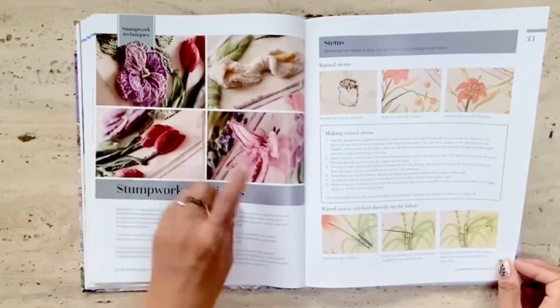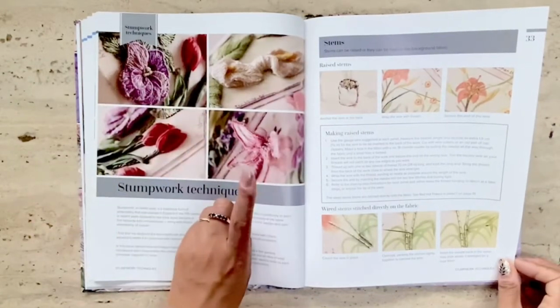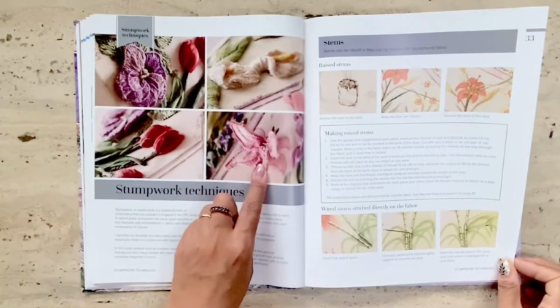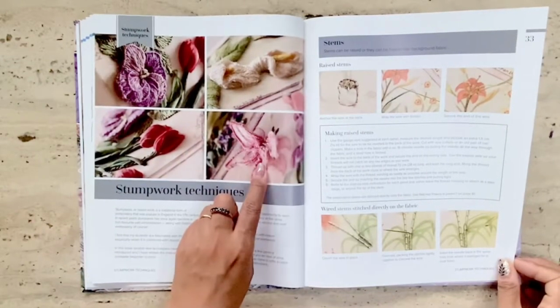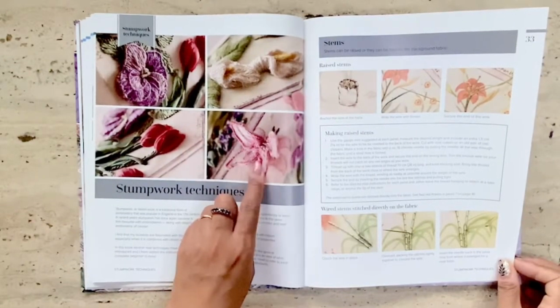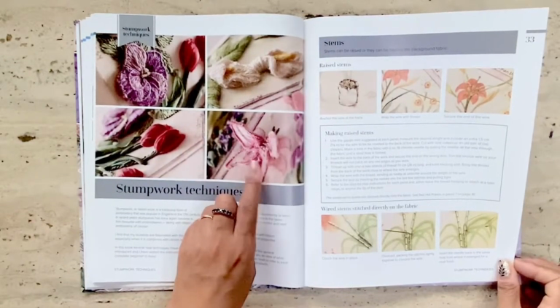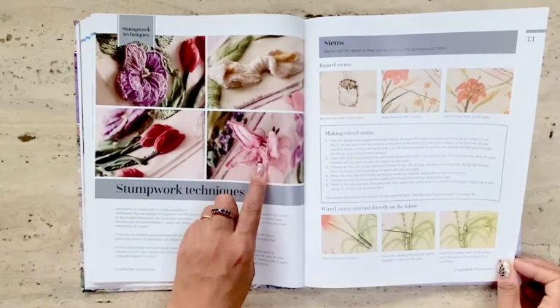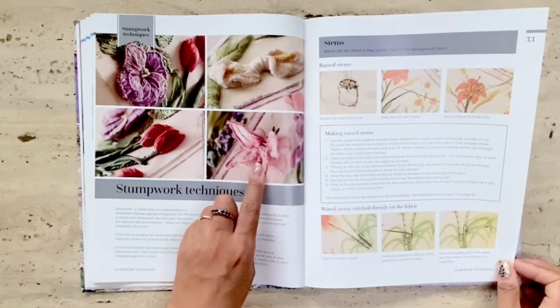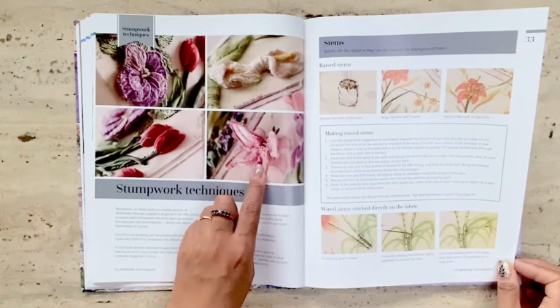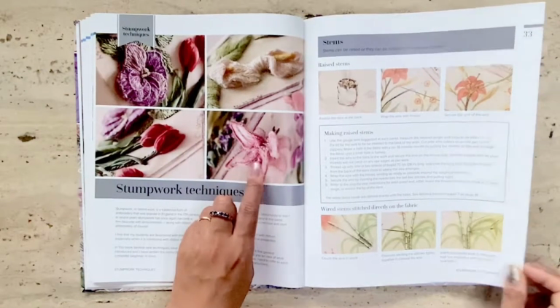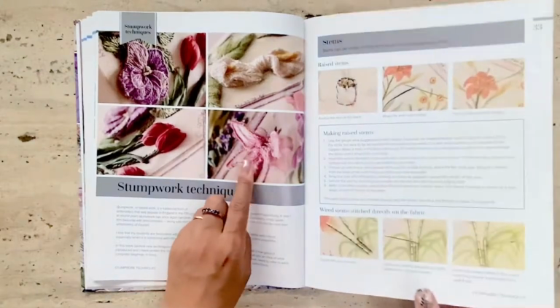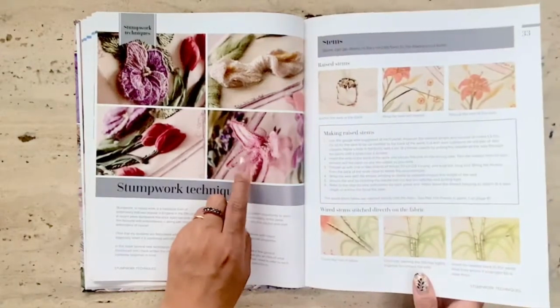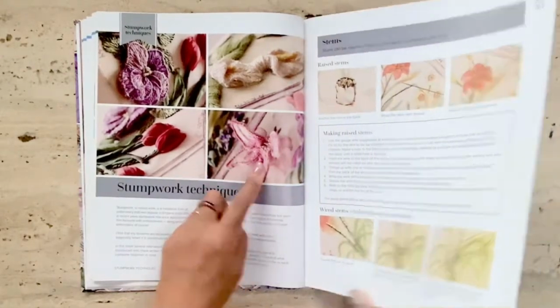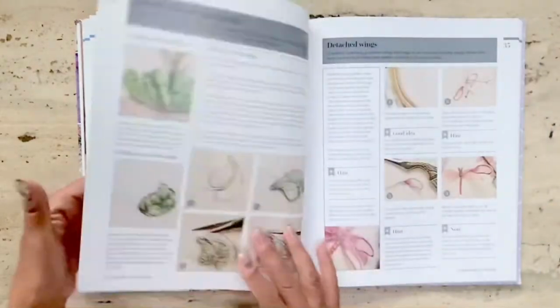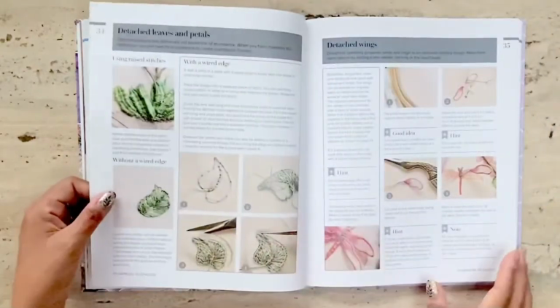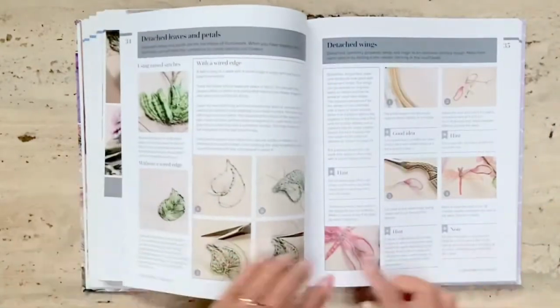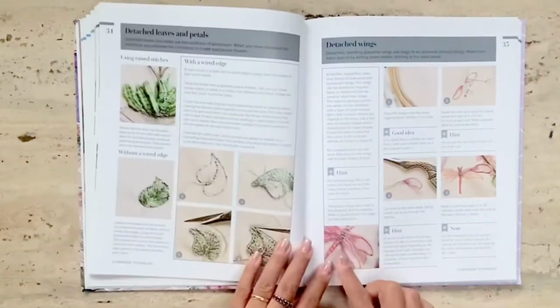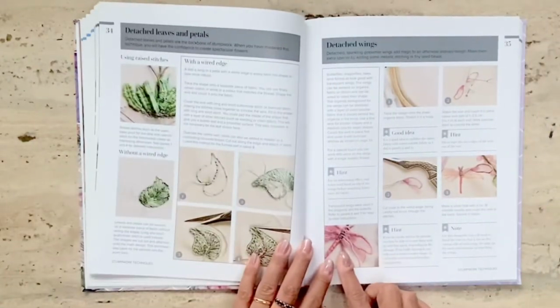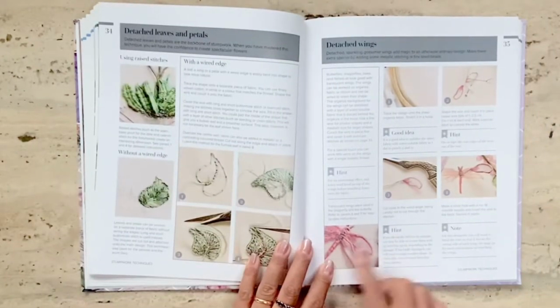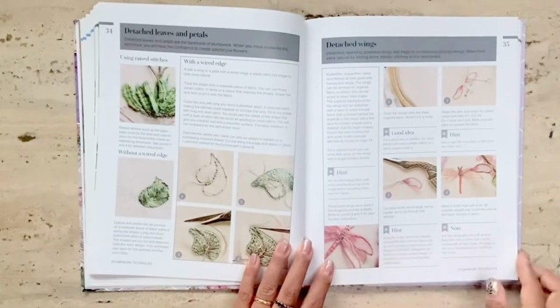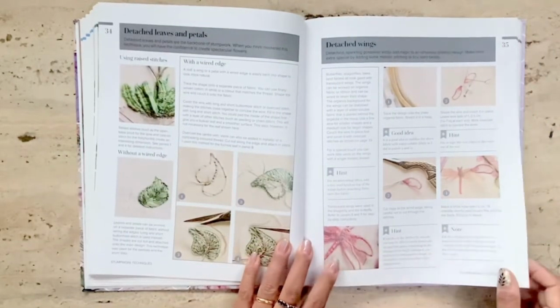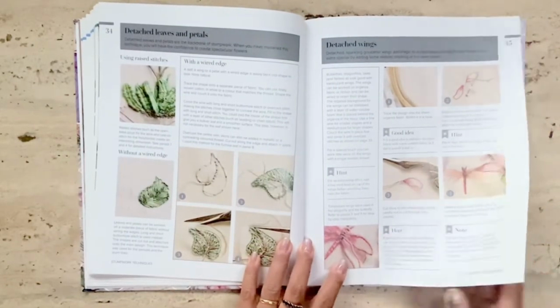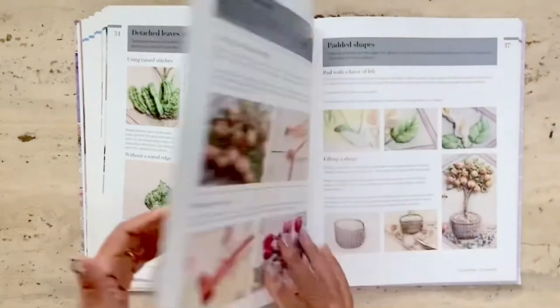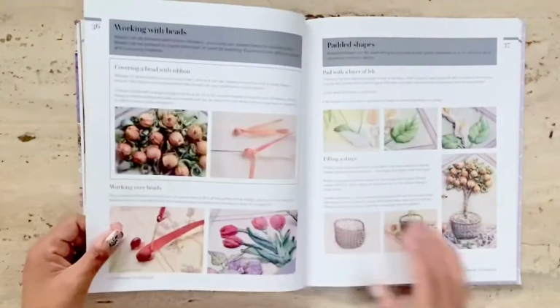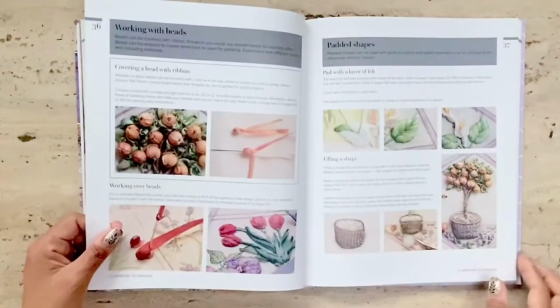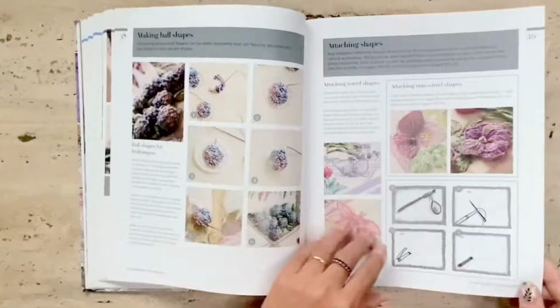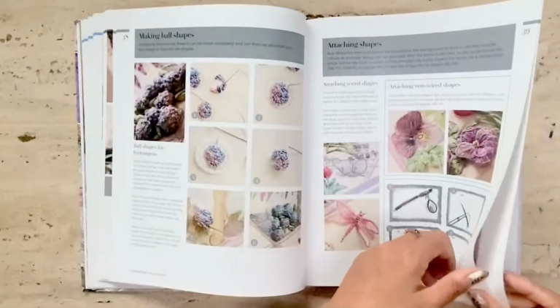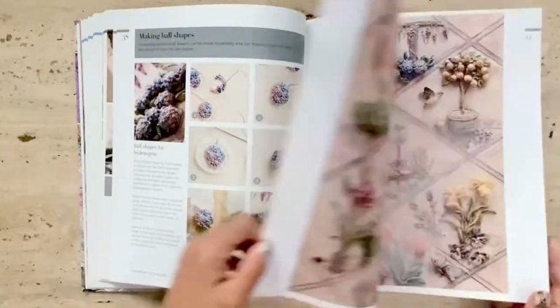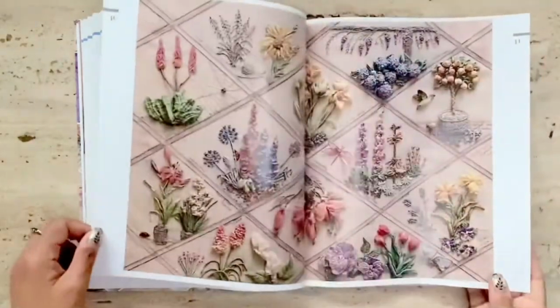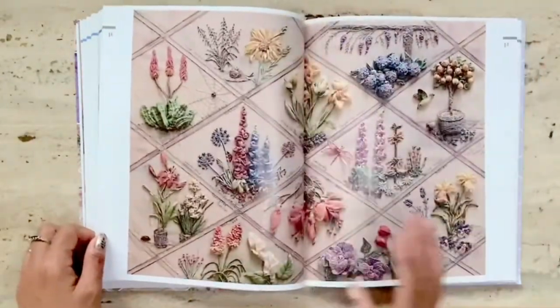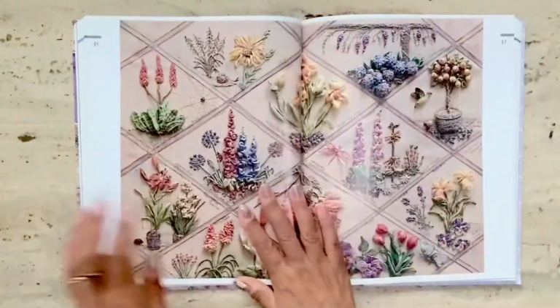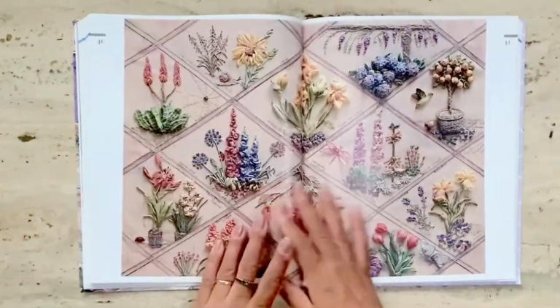I have another stumpwork book, and I must say that the quality of images and instructions in D. Van Dykirk's book on stumpwork is much better. Simply another gorgeous book by D. Van Dykirk.